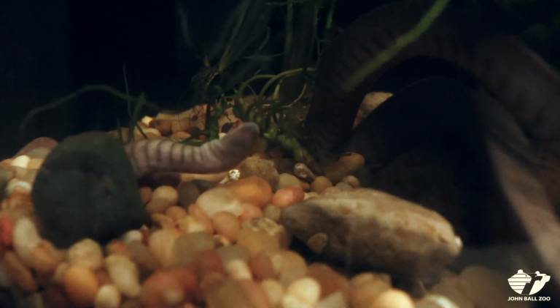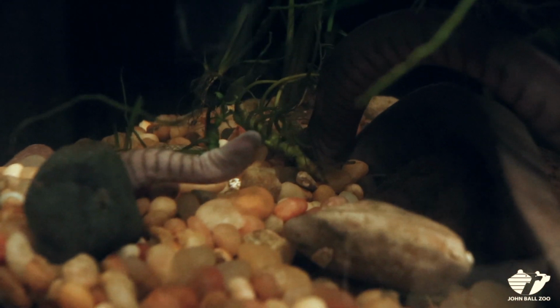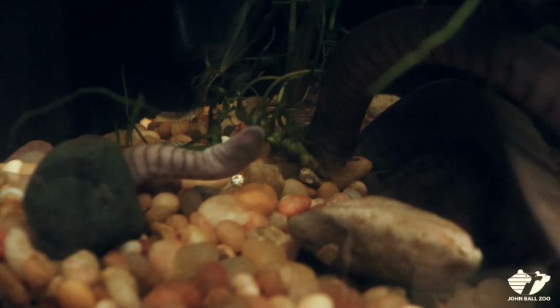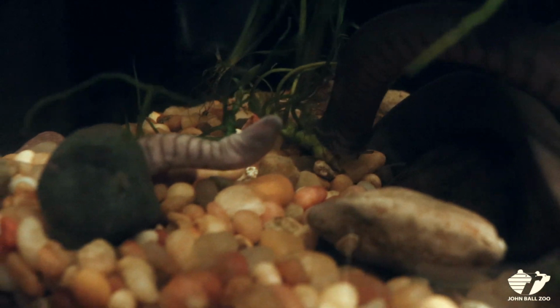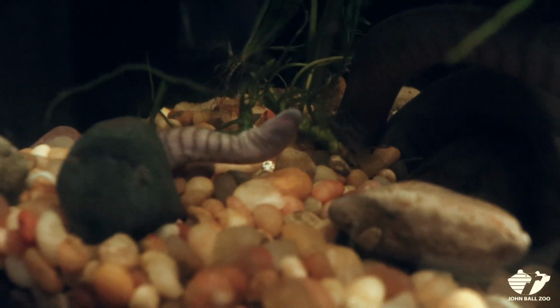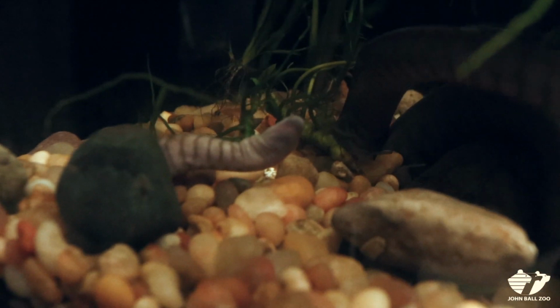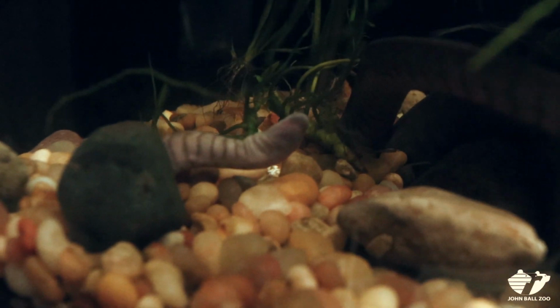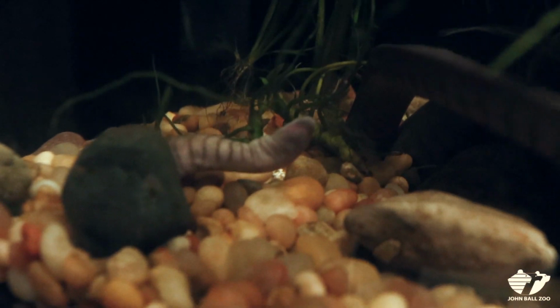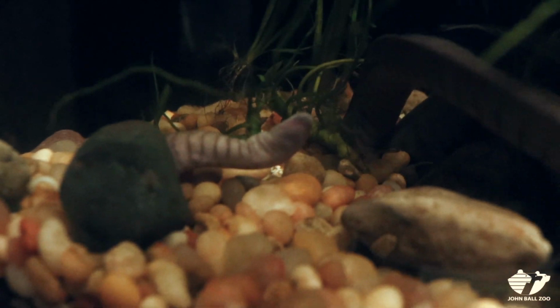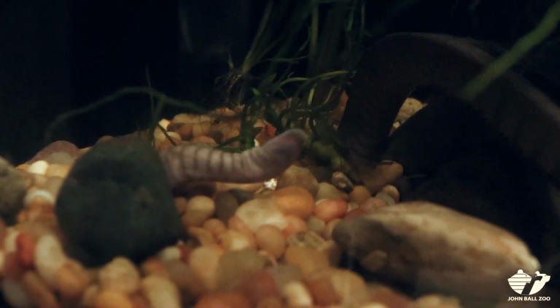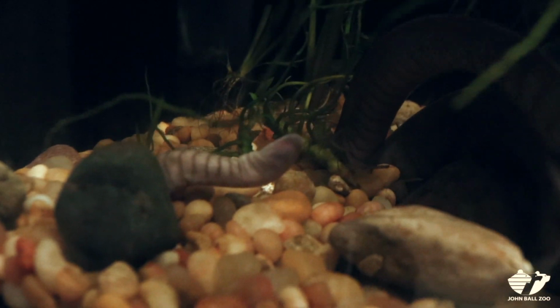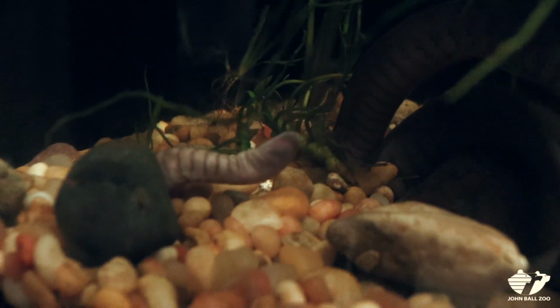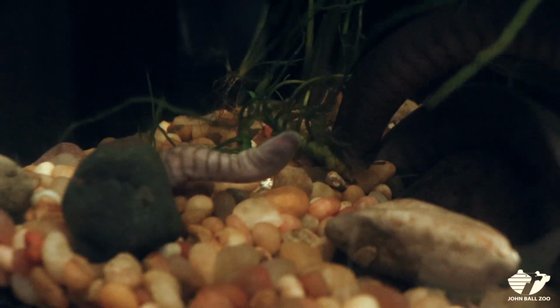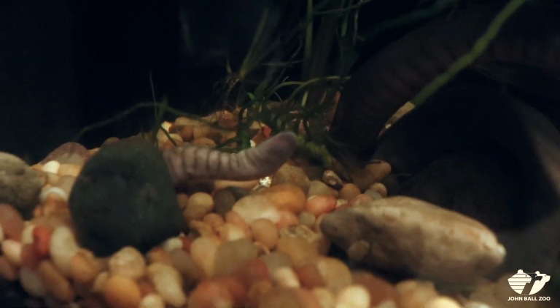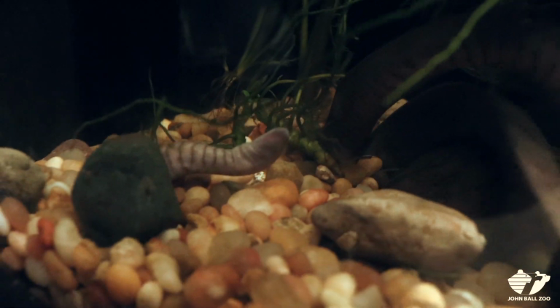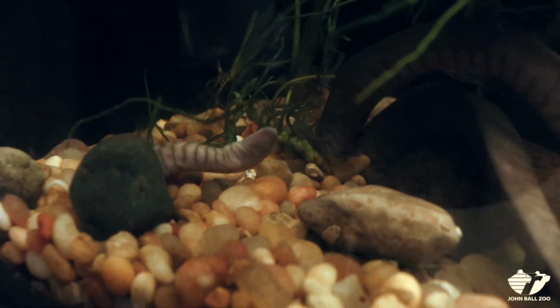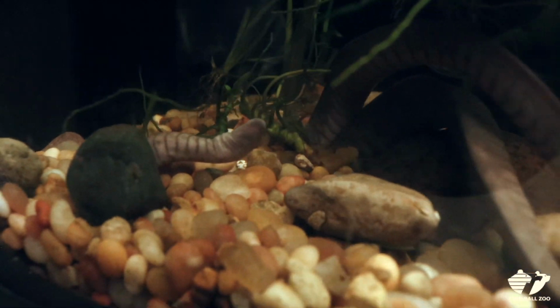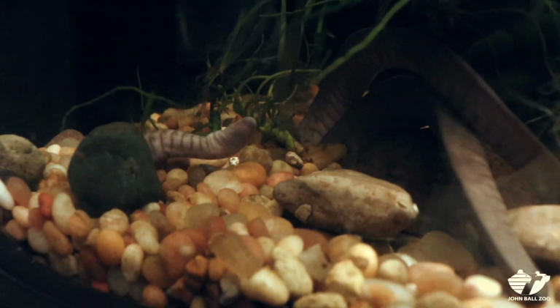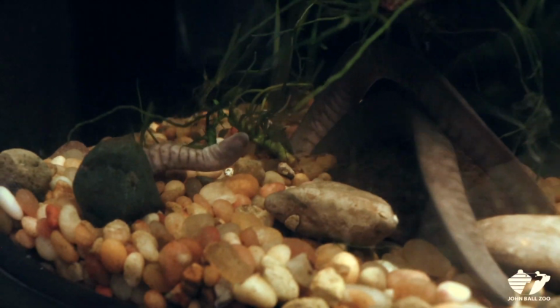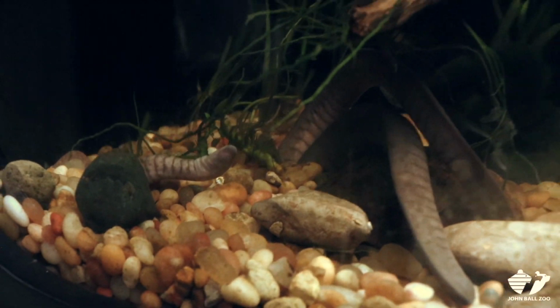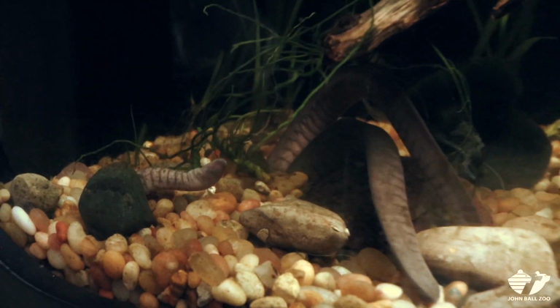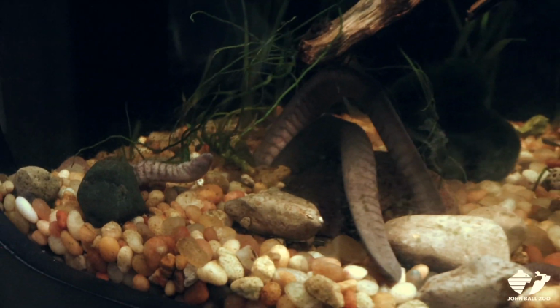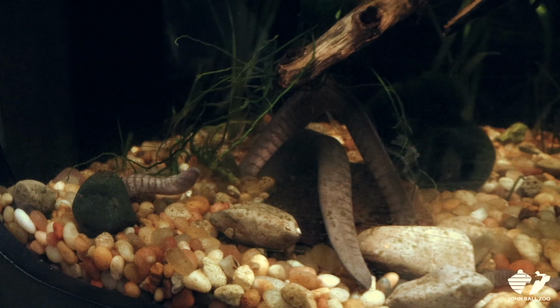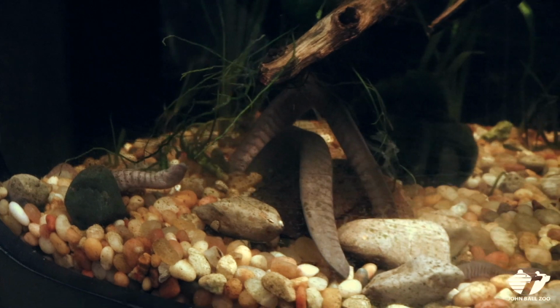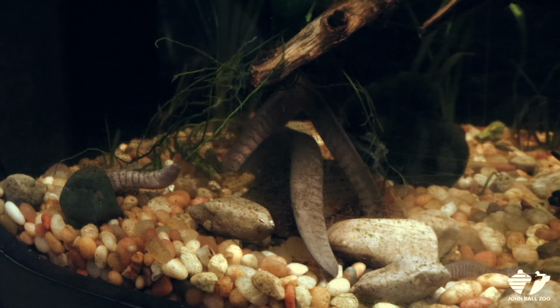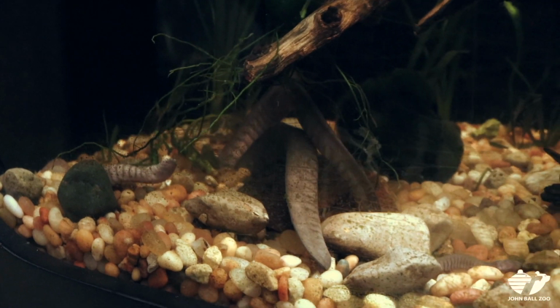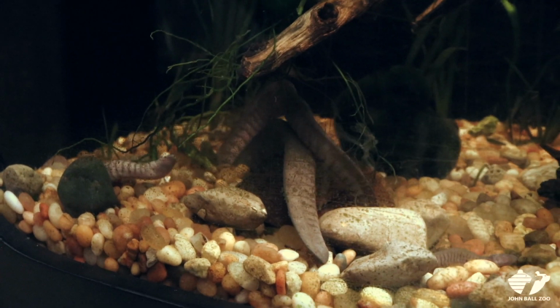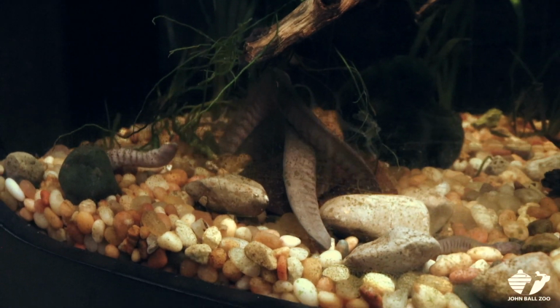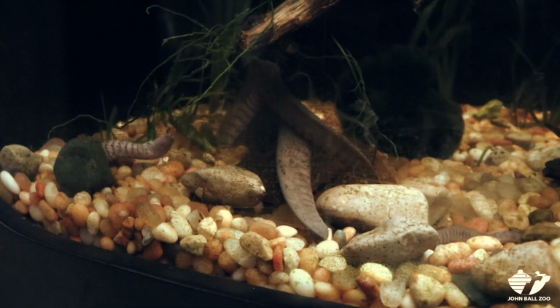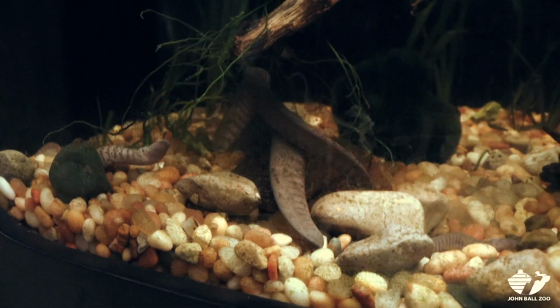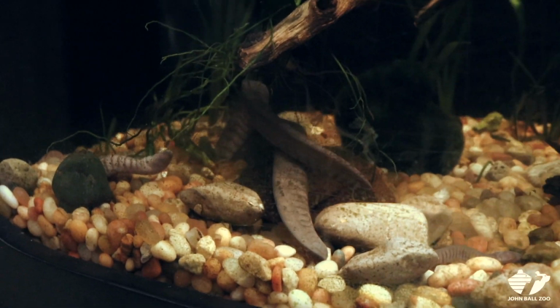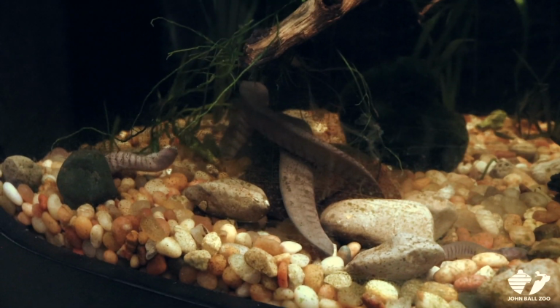They're actually live bearers — they don't lay eggs. Some caecilians are egg layers and some are live bearers, and this group is actually a live bearer.